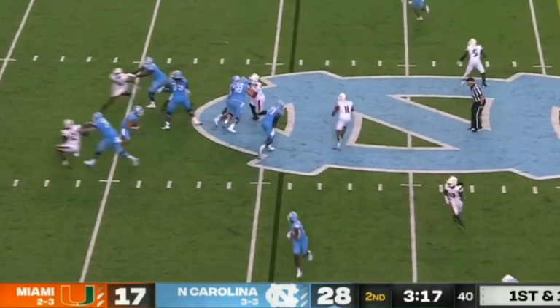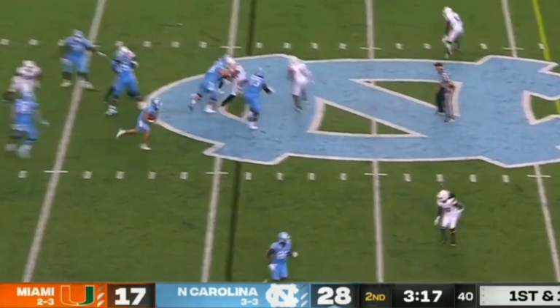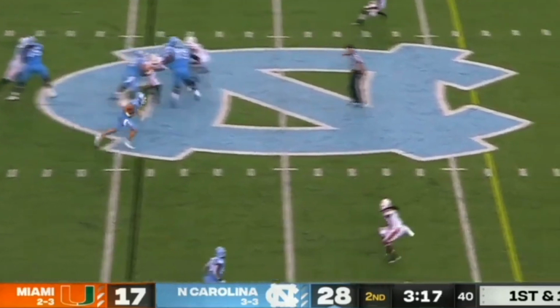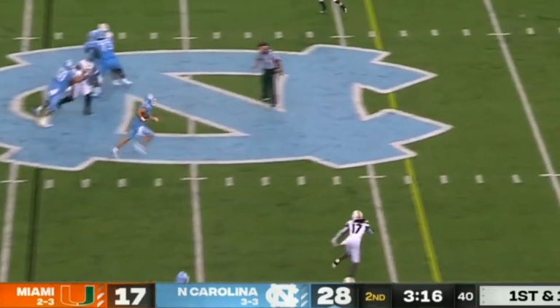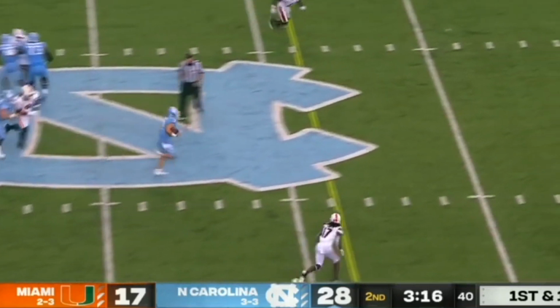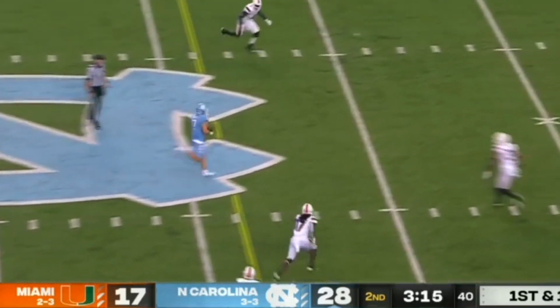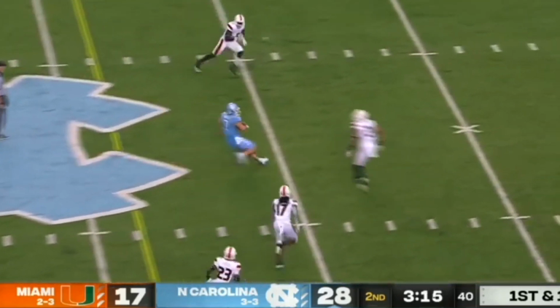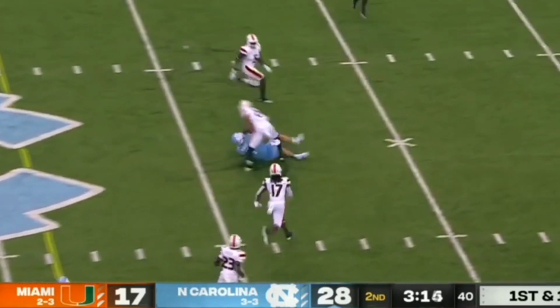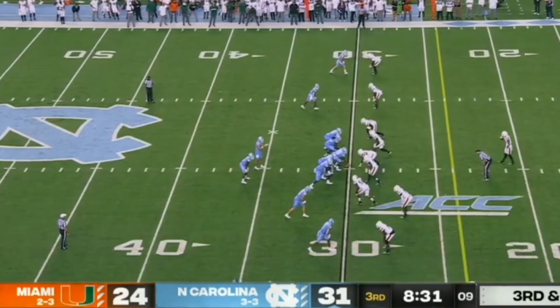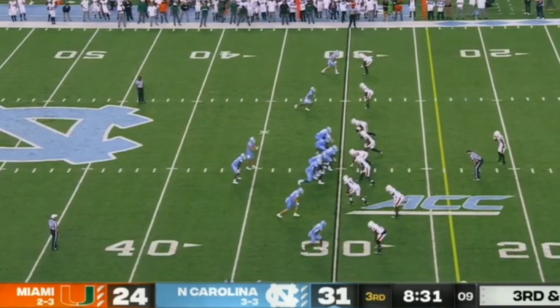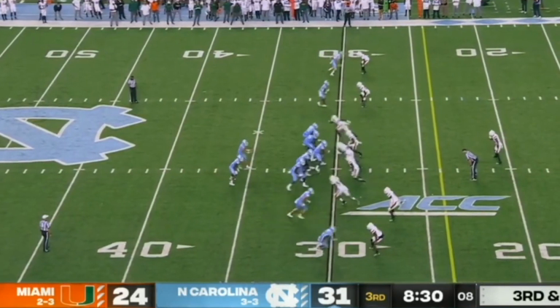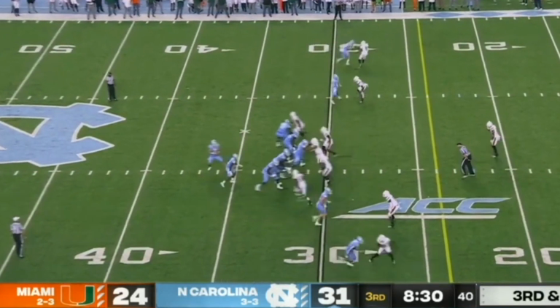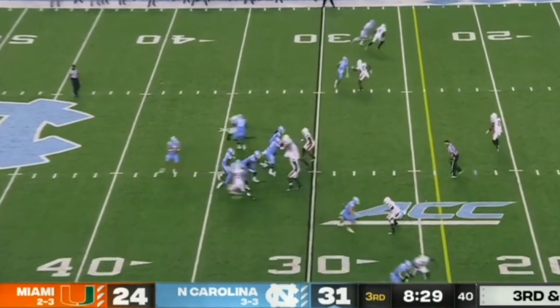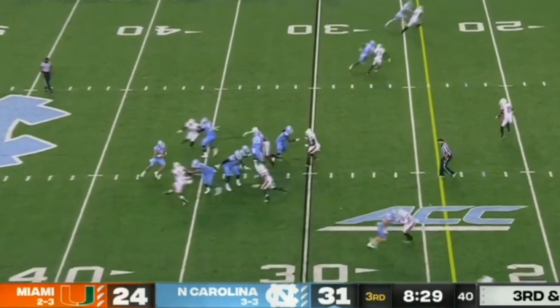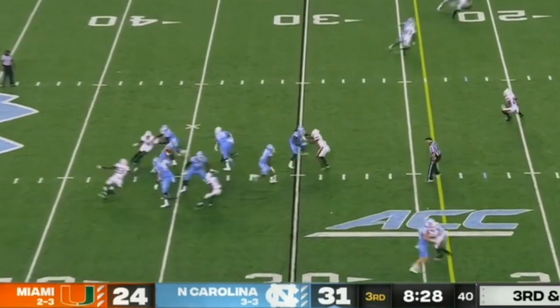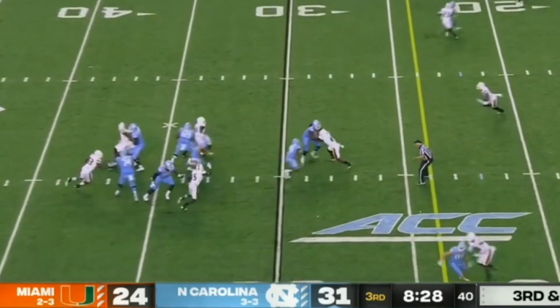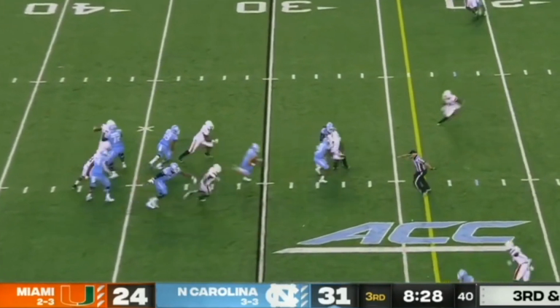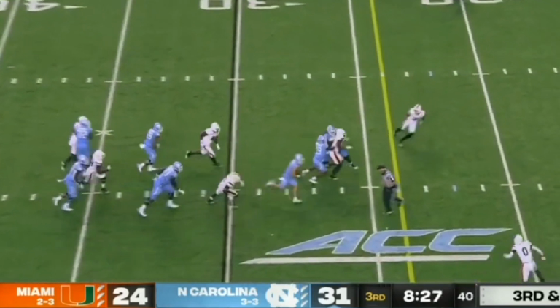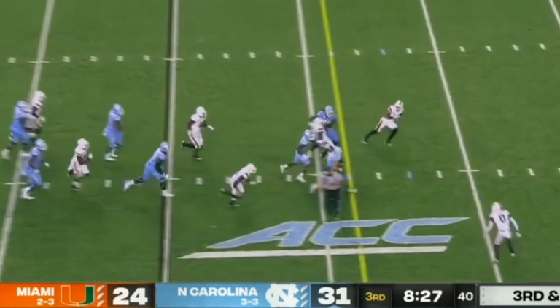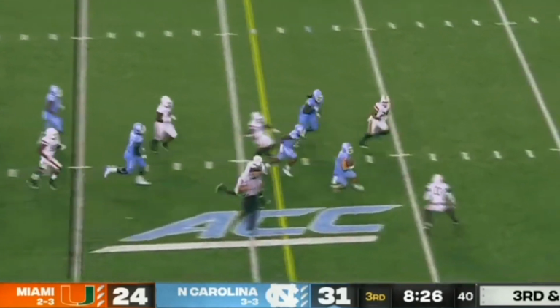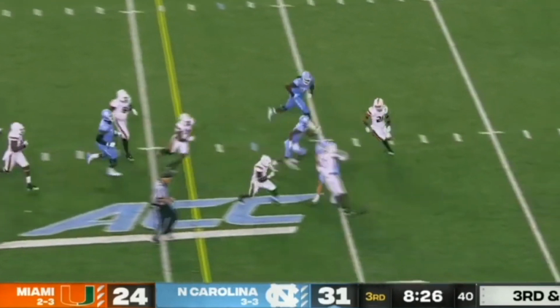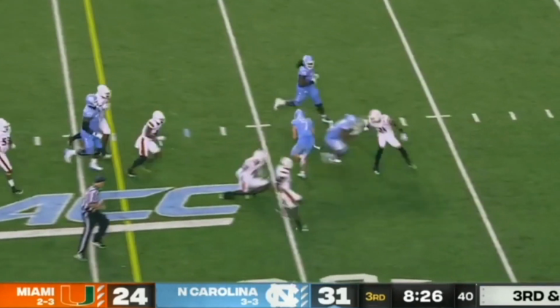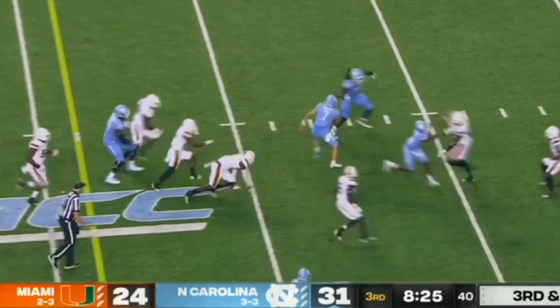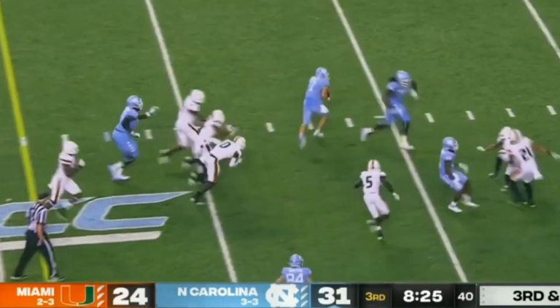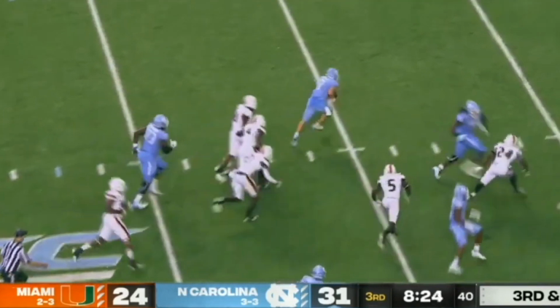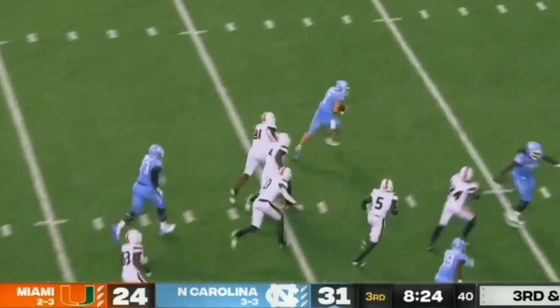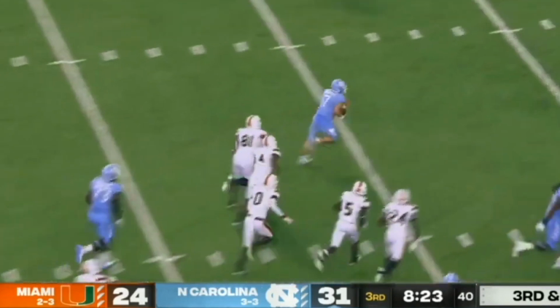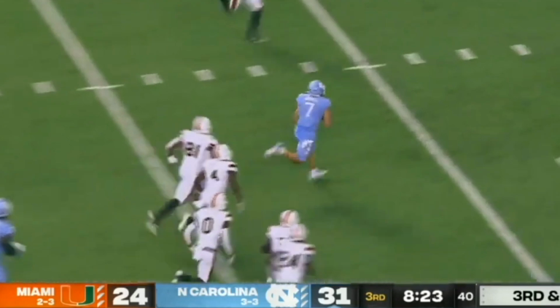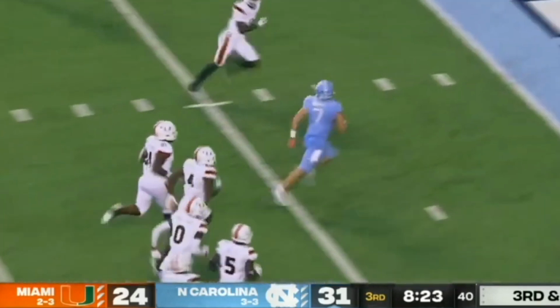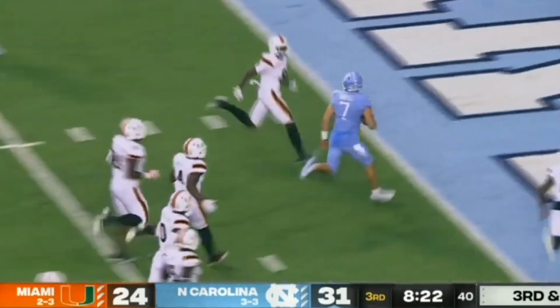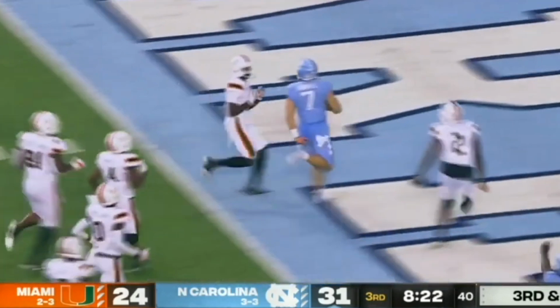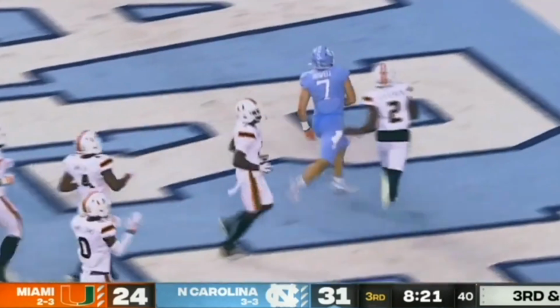Howell called run — and a lot of room, he'll slide. Here's Howell, steps out, Sam with room. First down at the 20, 10, 5 — touchdown, Carolina.